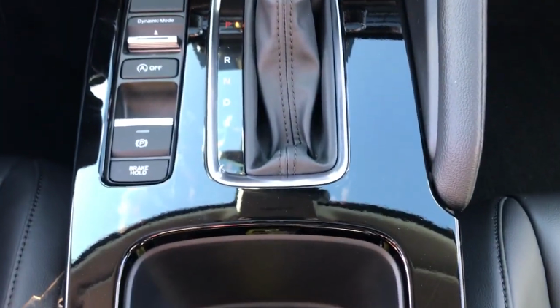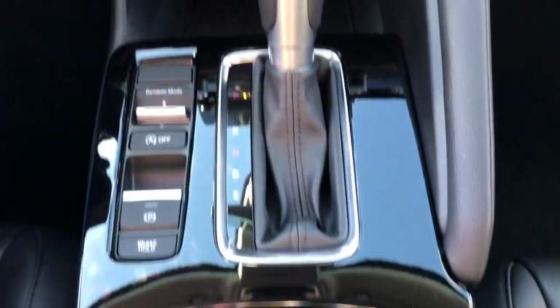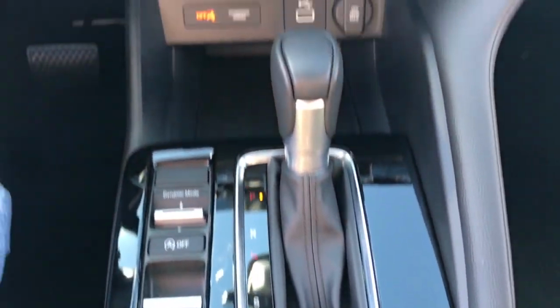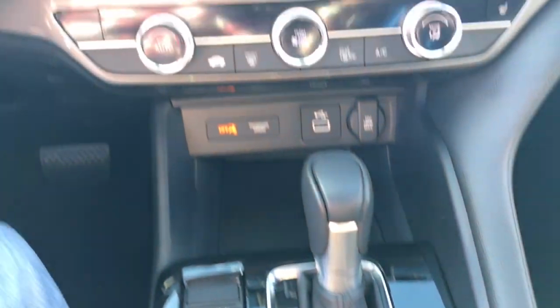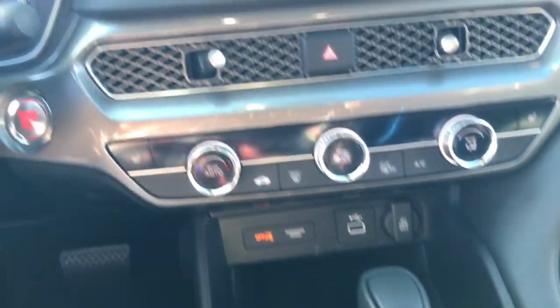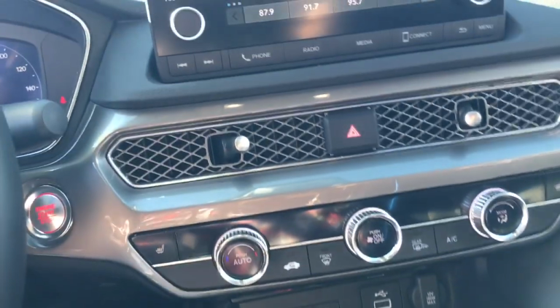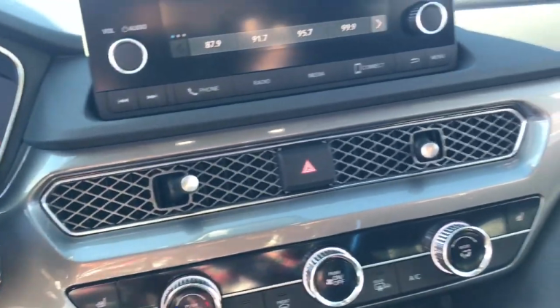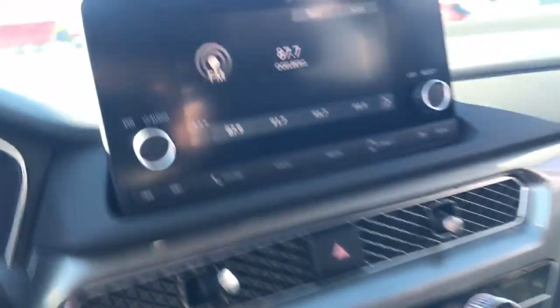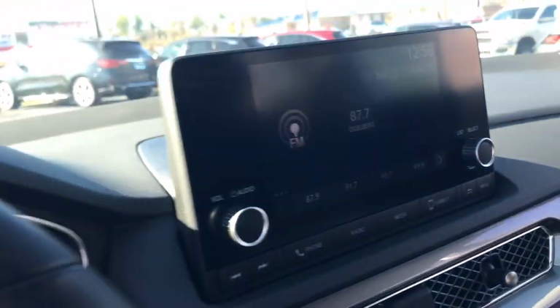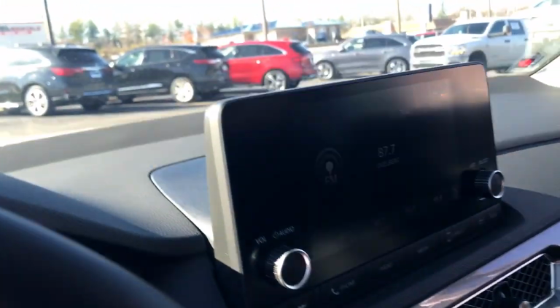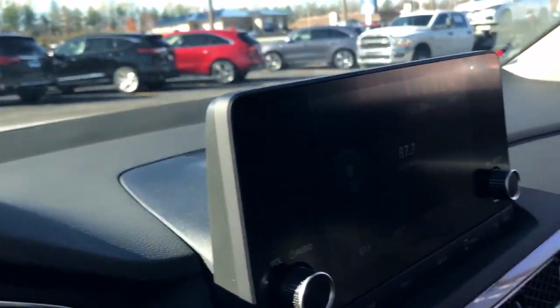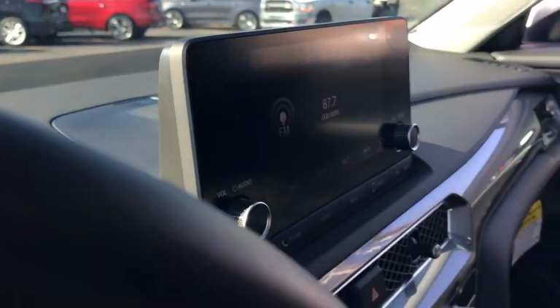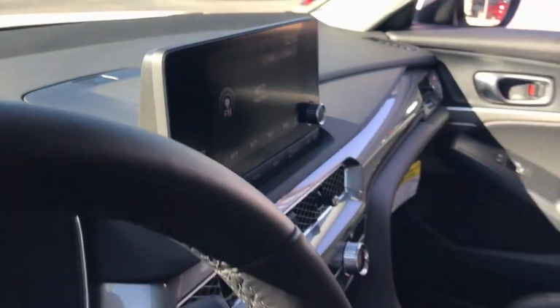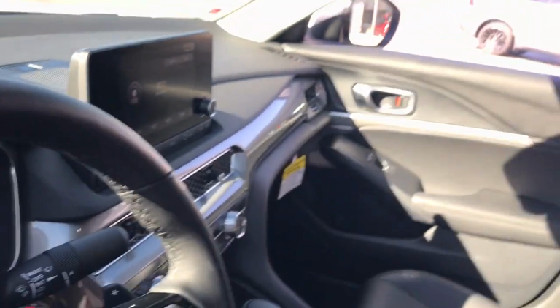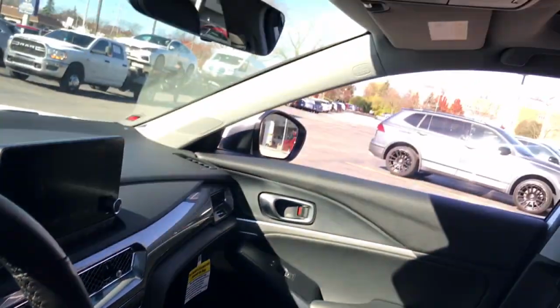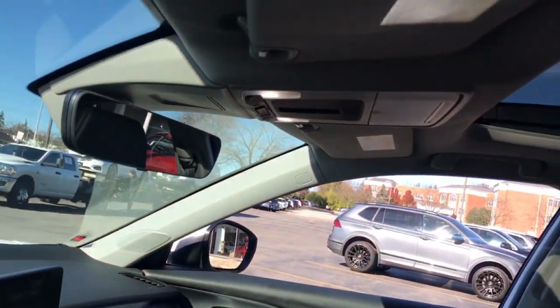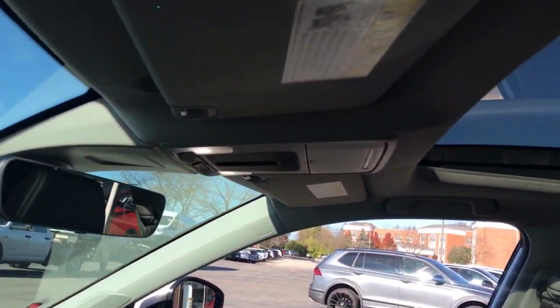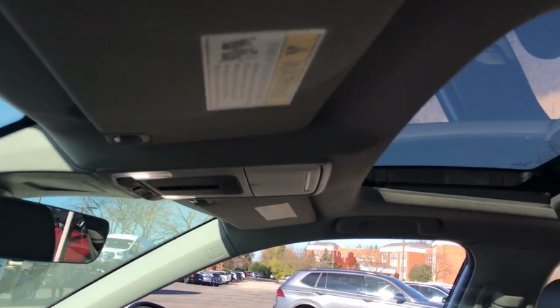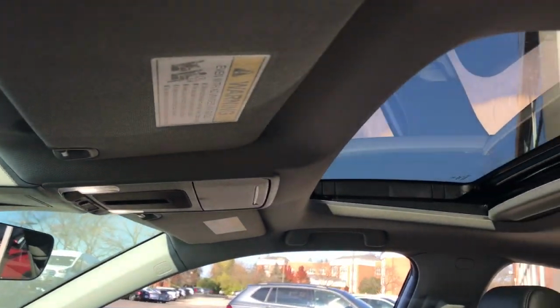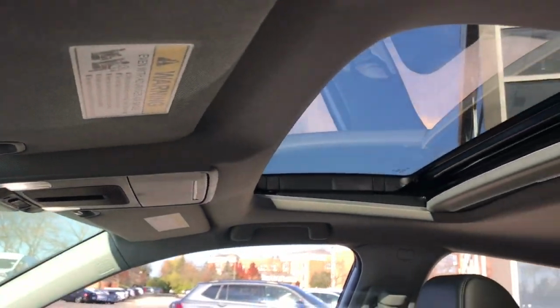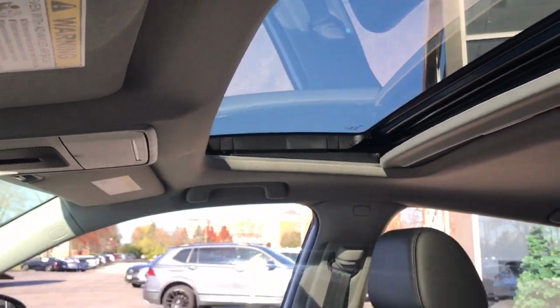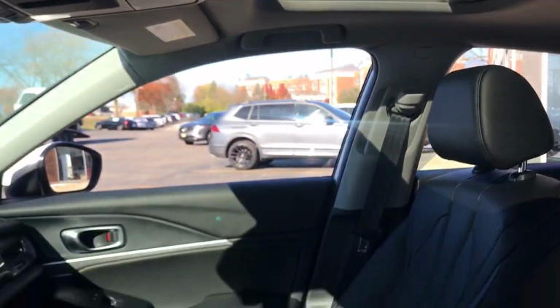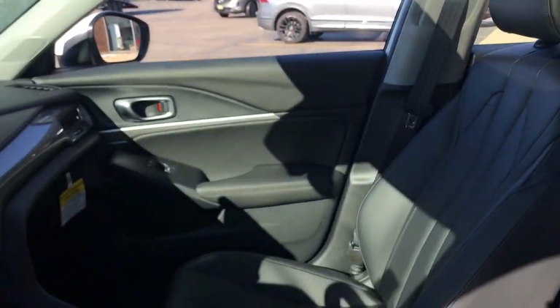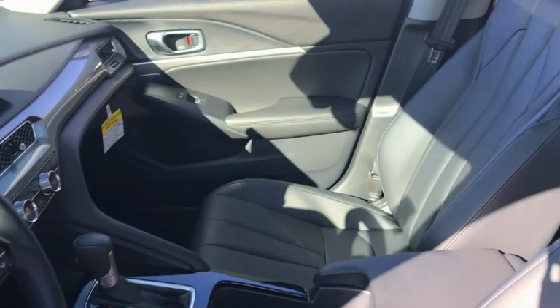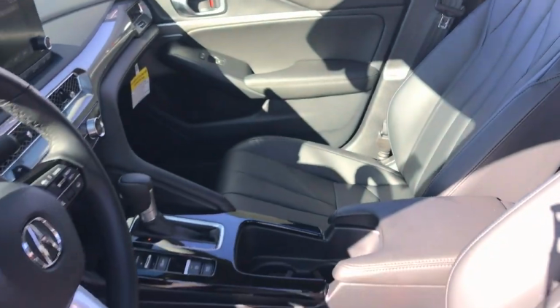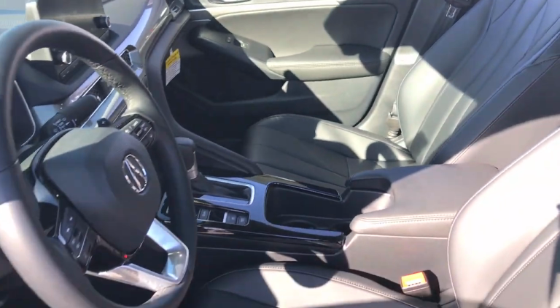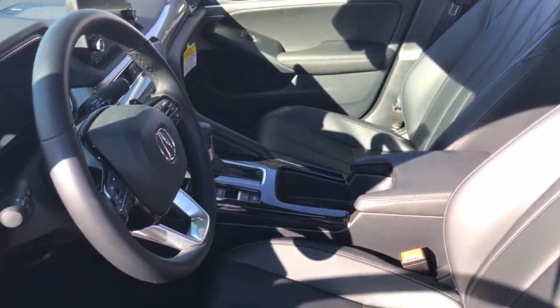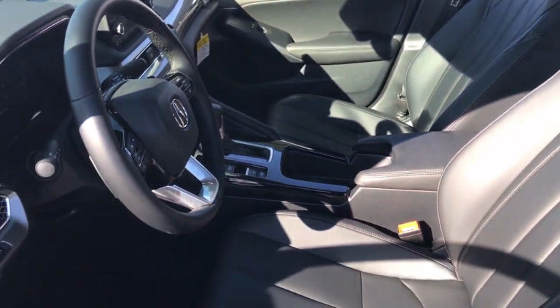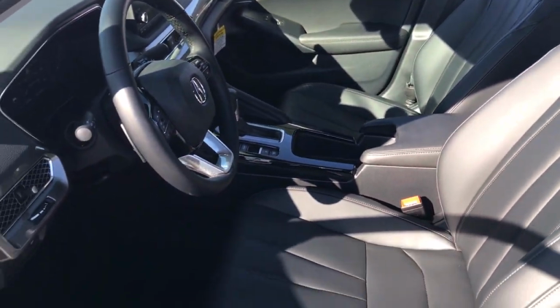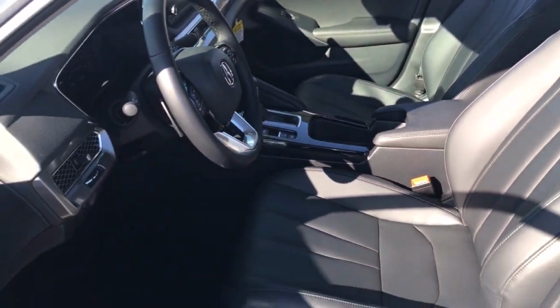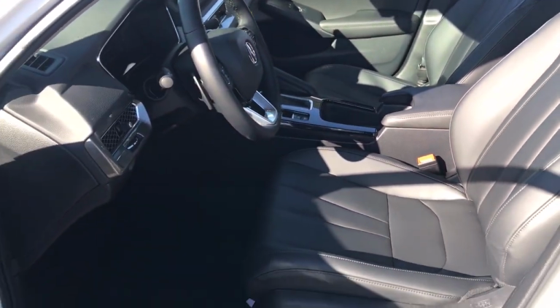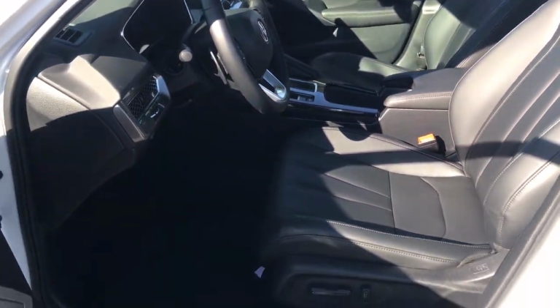Get the best of fun and versatility in this gutsy Integra. See for yourself when you take it out for a test drive. Our professional staff looks forward to giving you excellent service.